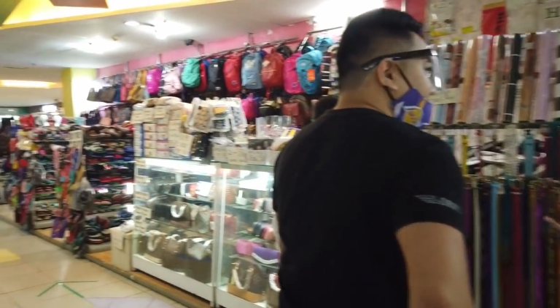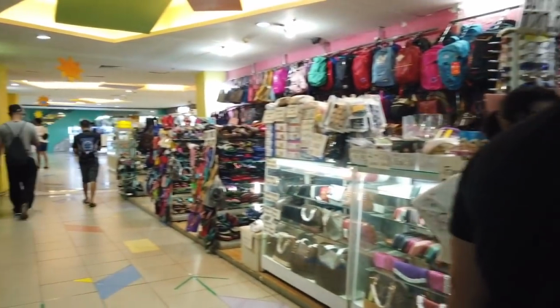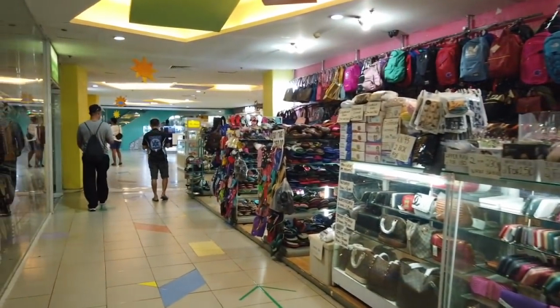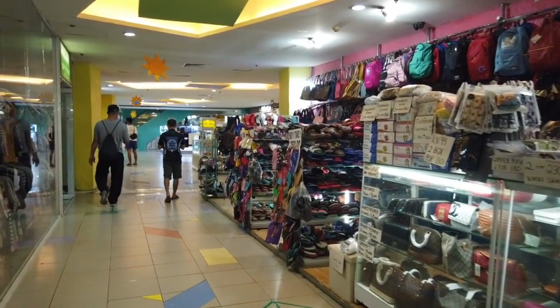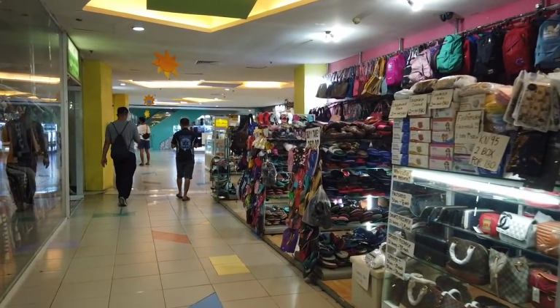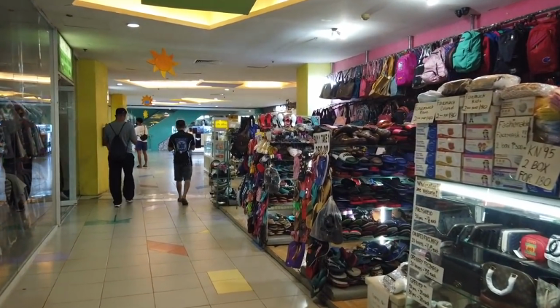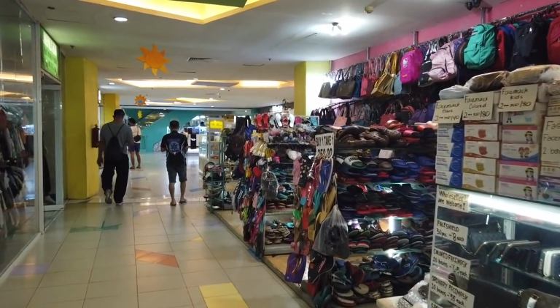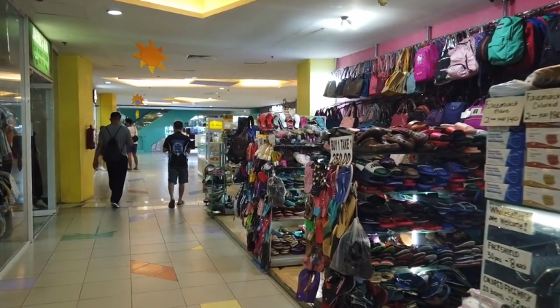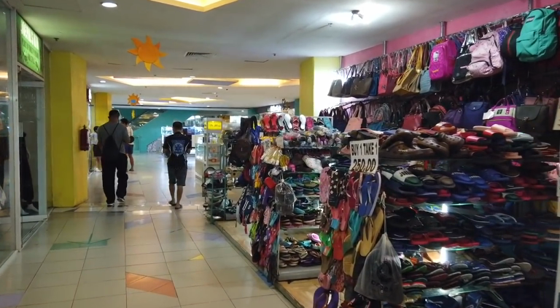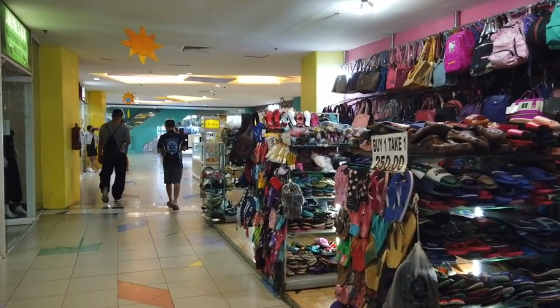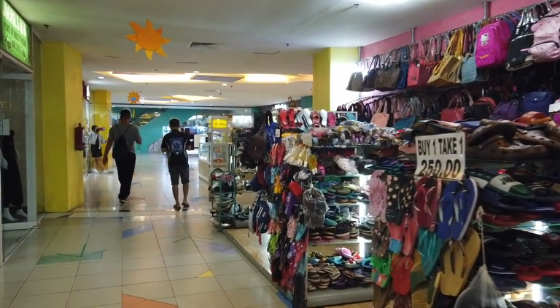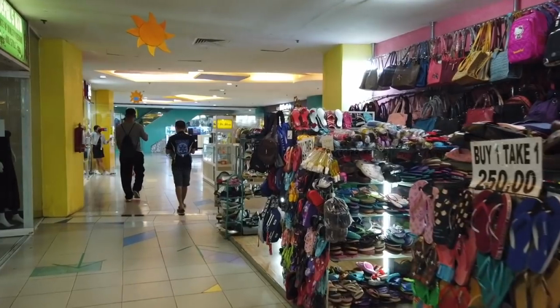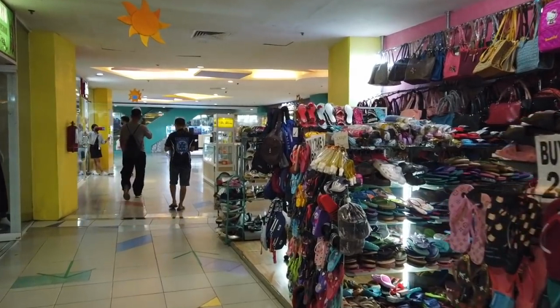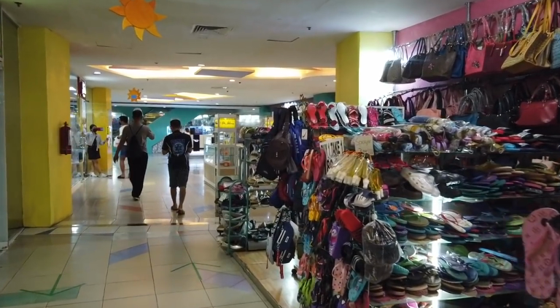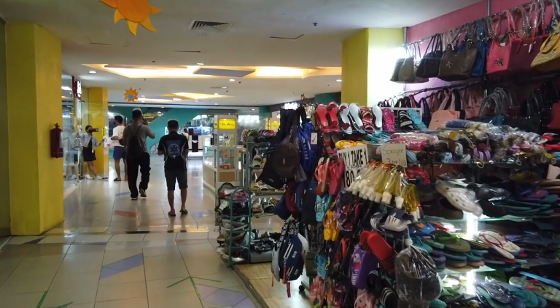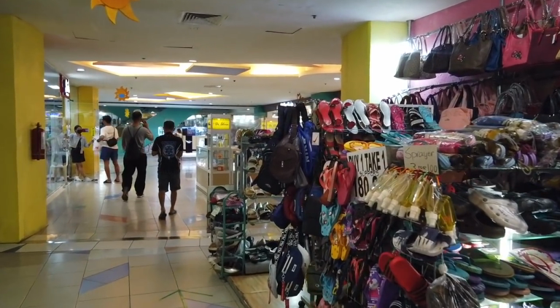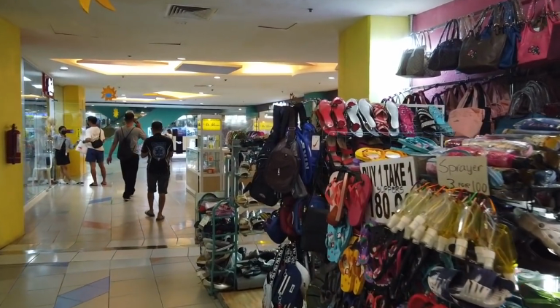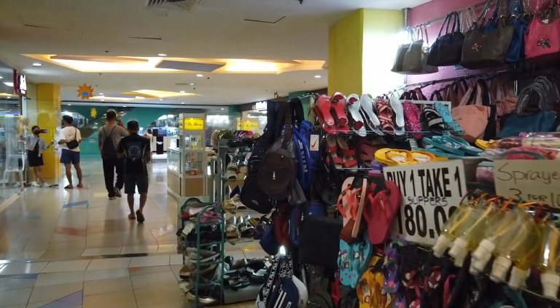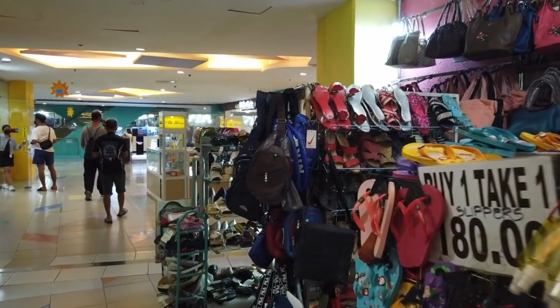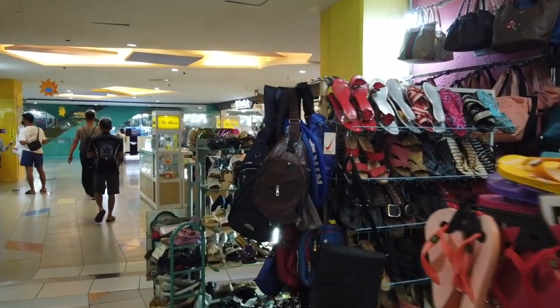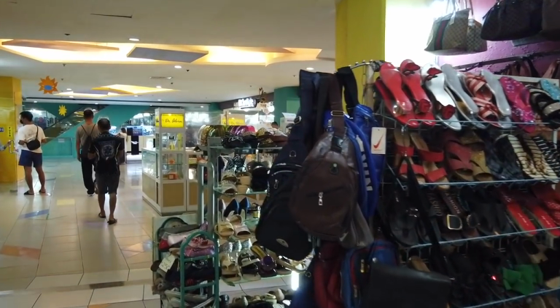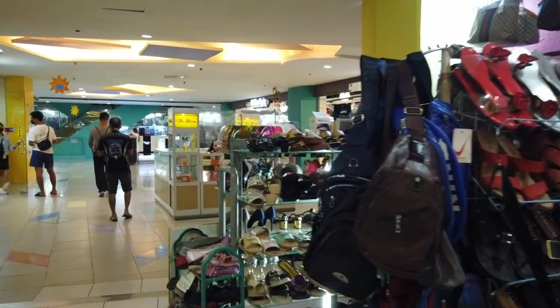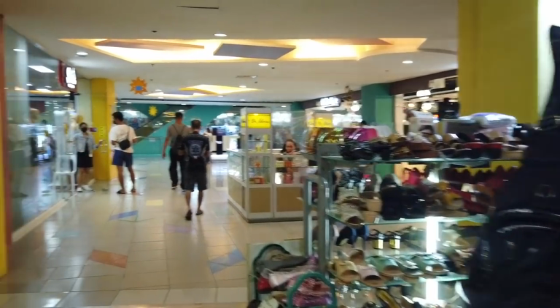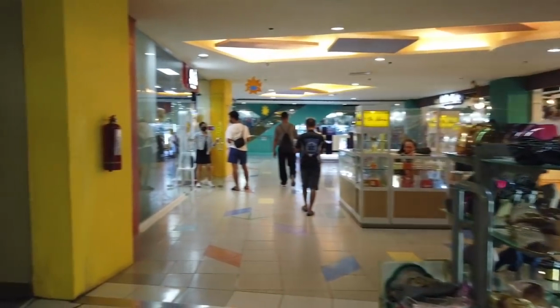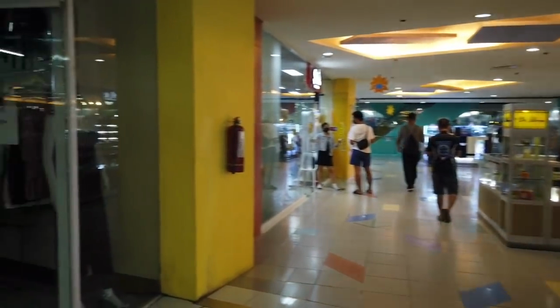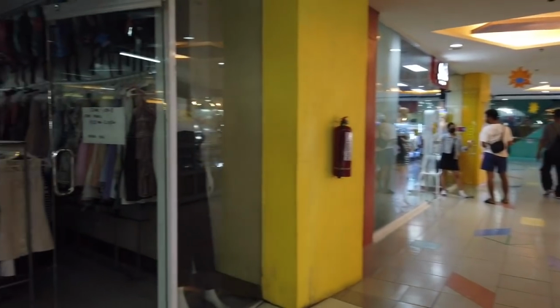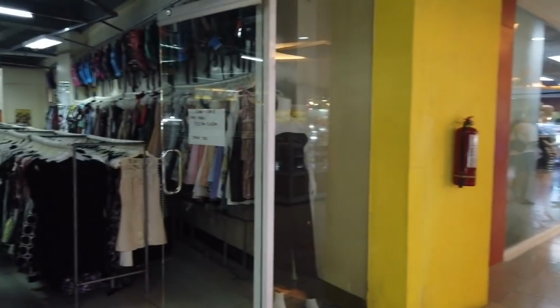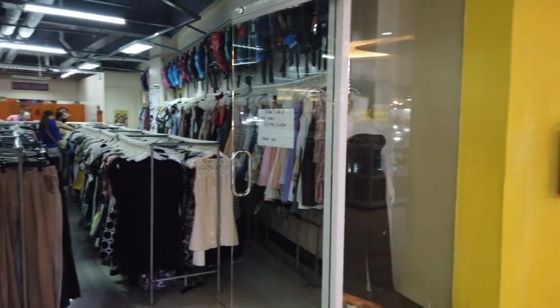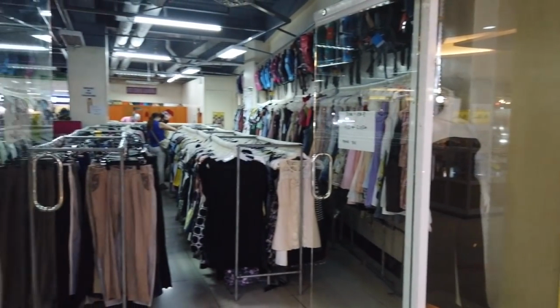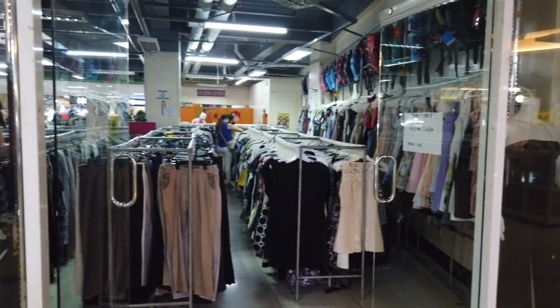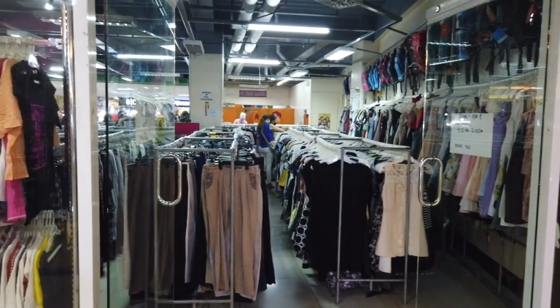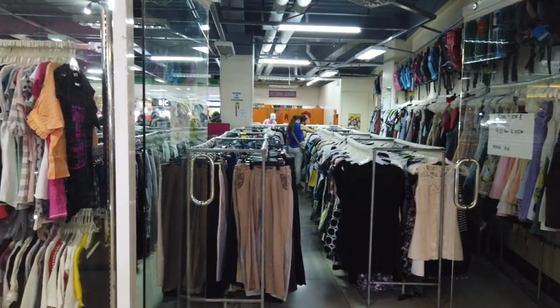There's more here on the second floor. Jomil's RTW Seoul.